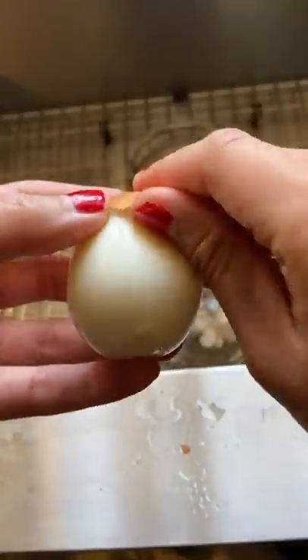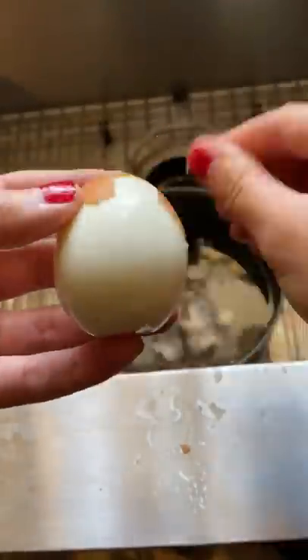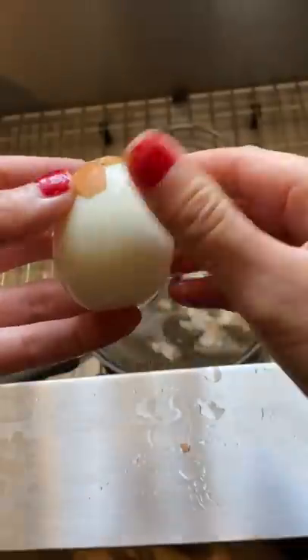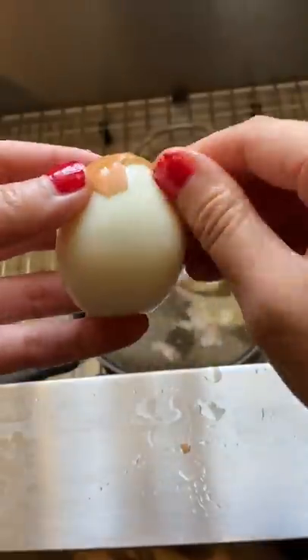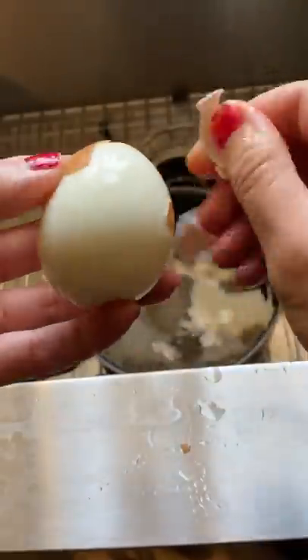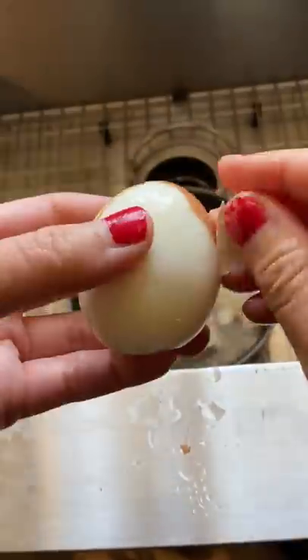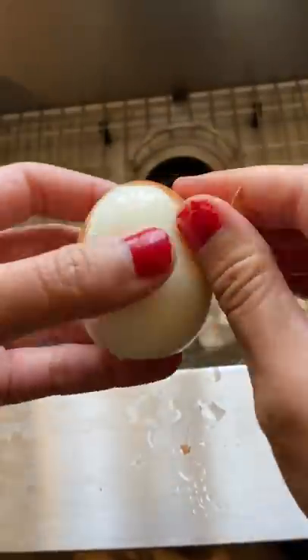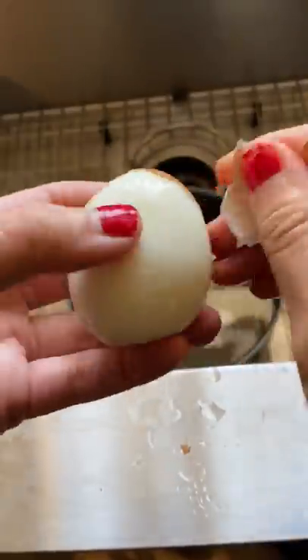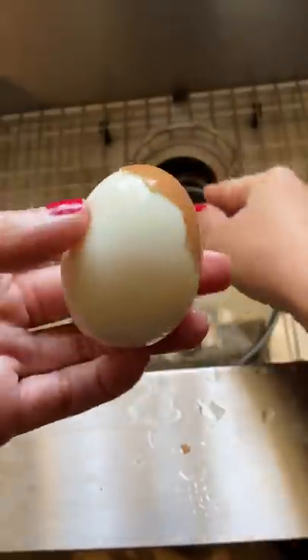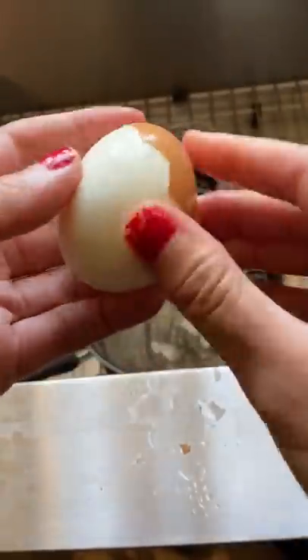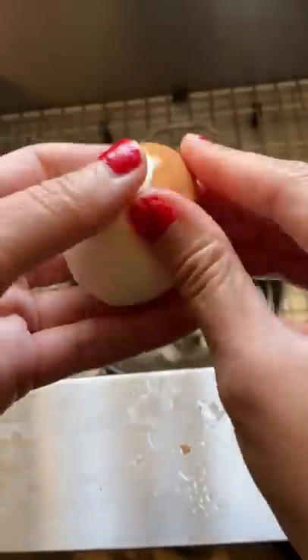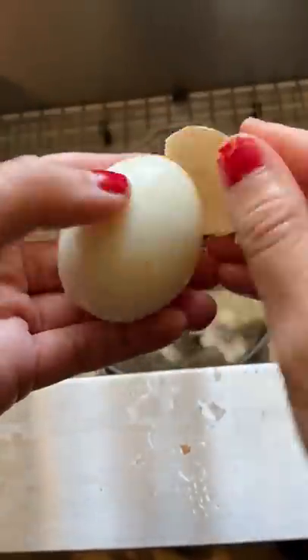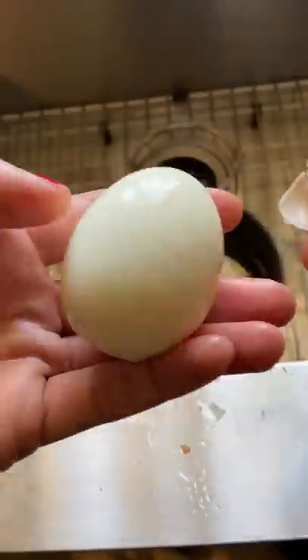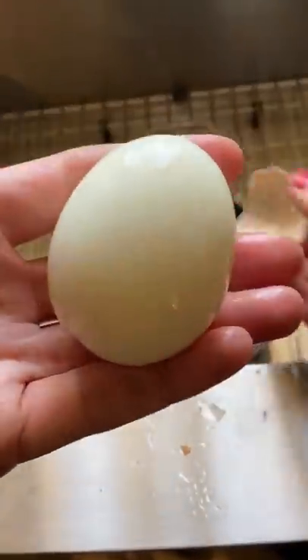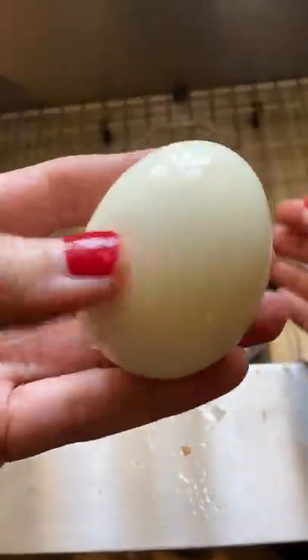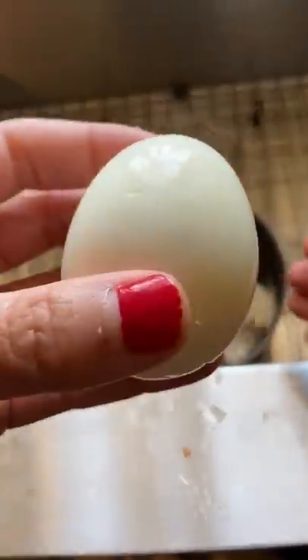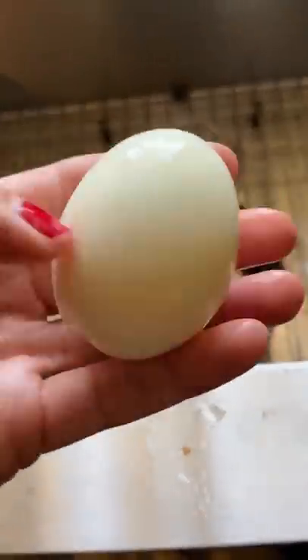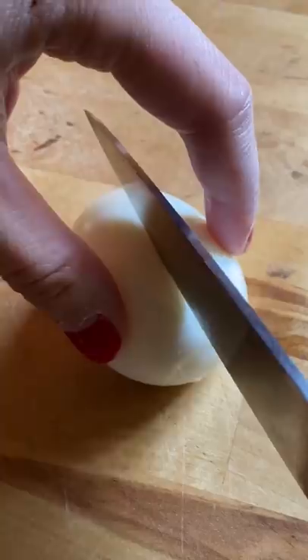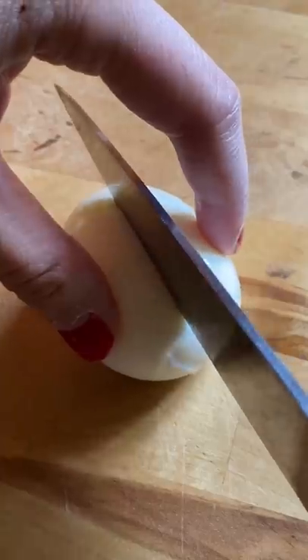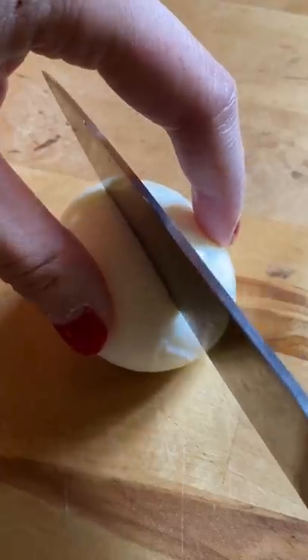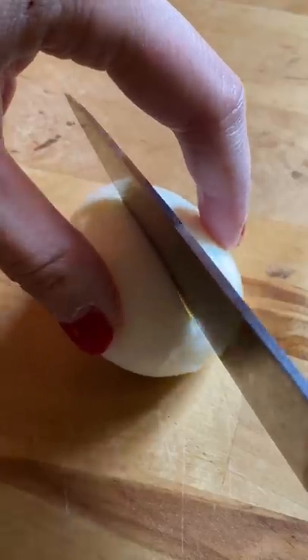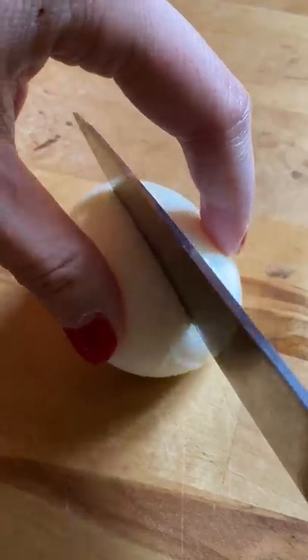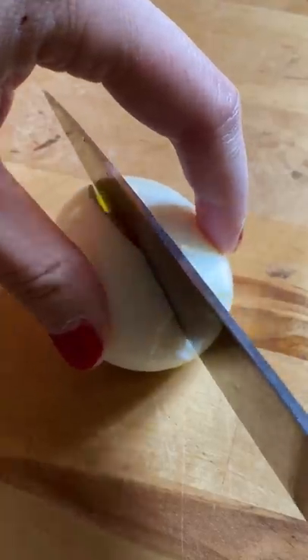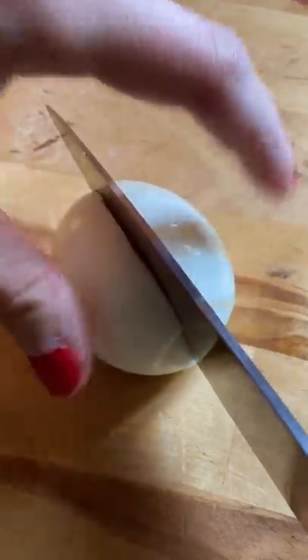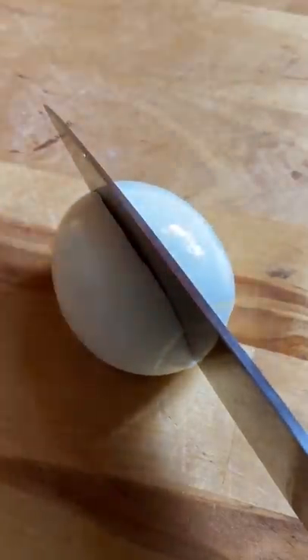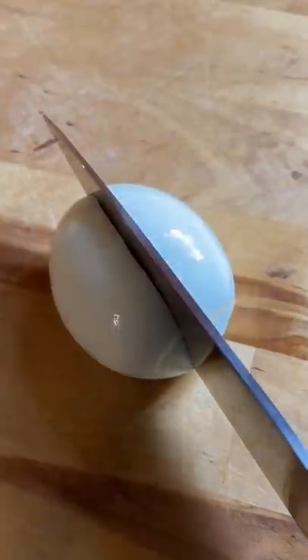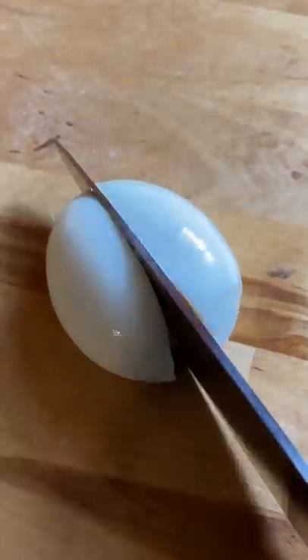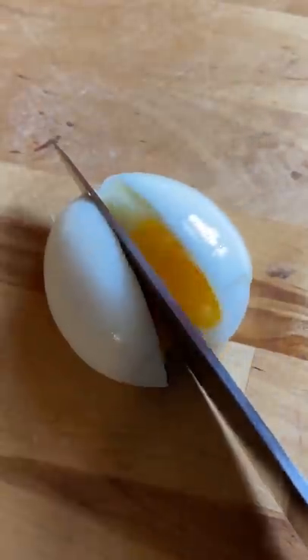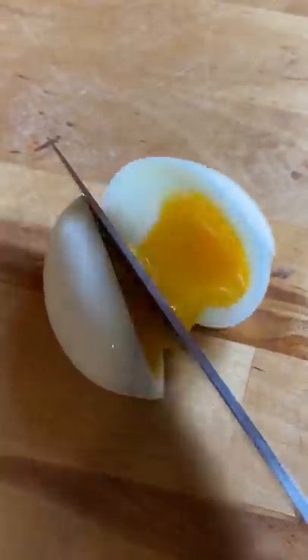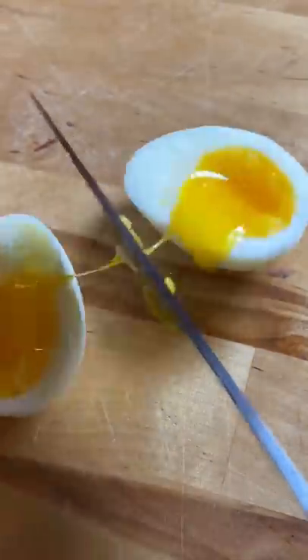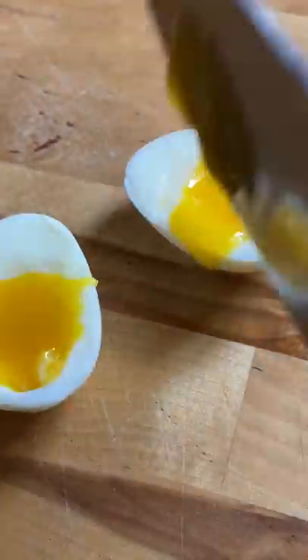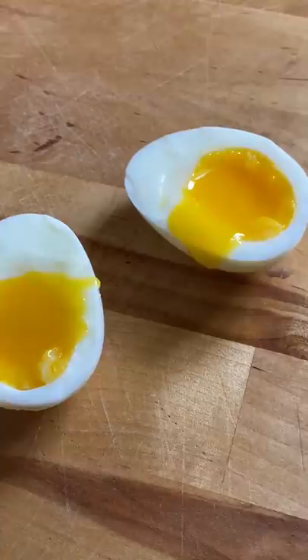One of my favorite things to do is to slice into an egg, because even though it's a small accomplishment, it's cool to see when you didn't completely mess something up in the kitchen. And that's really it.